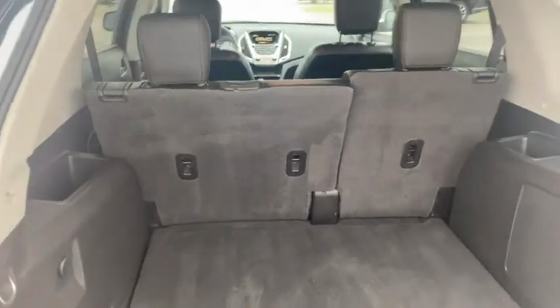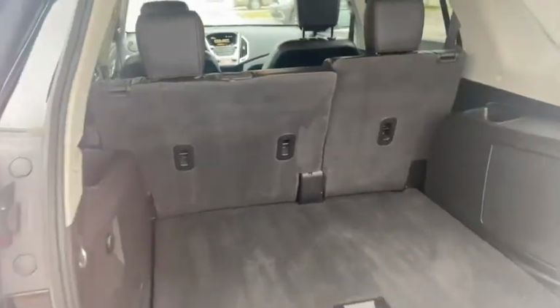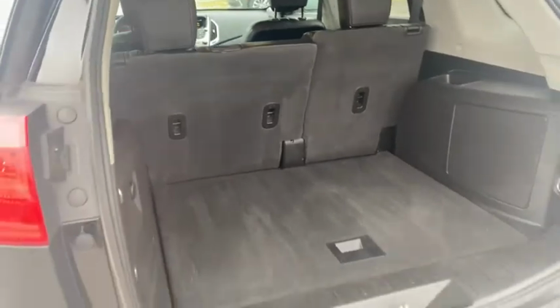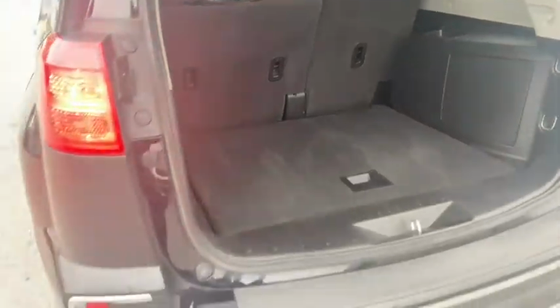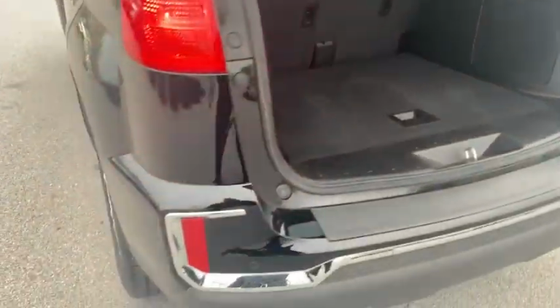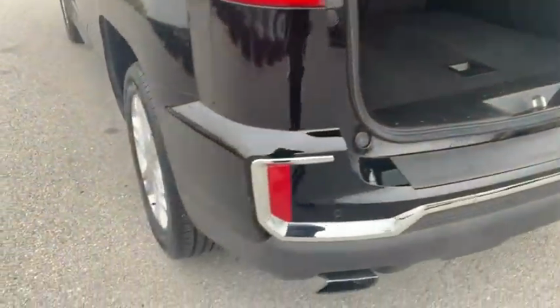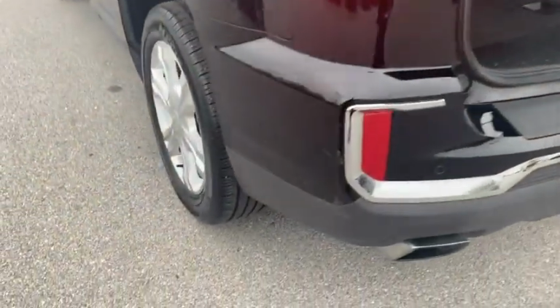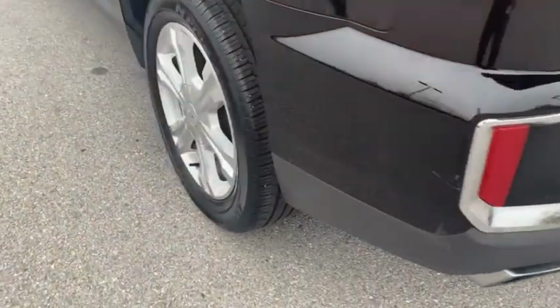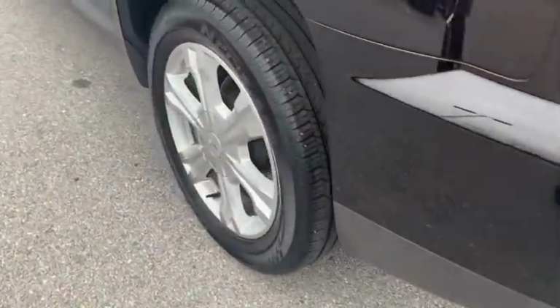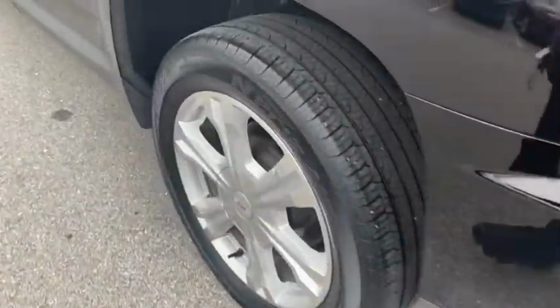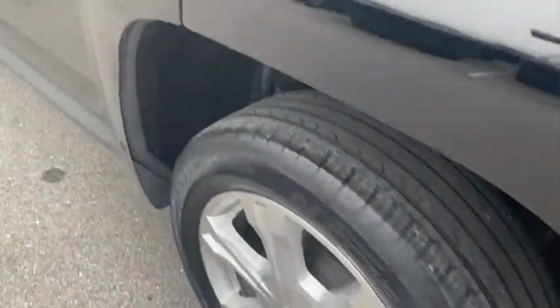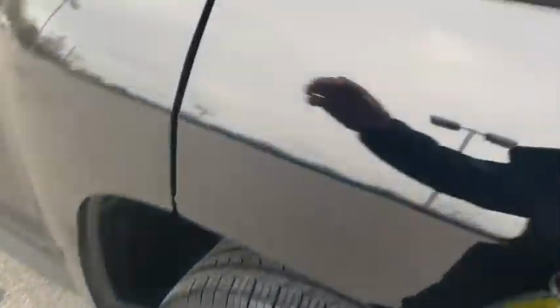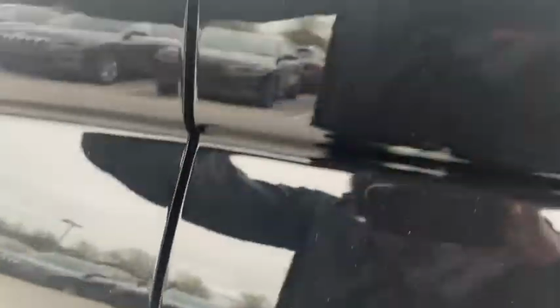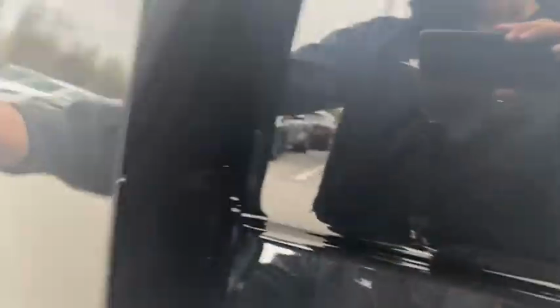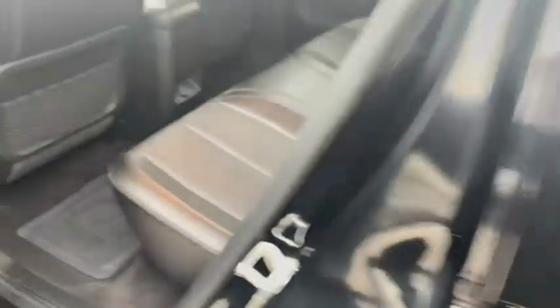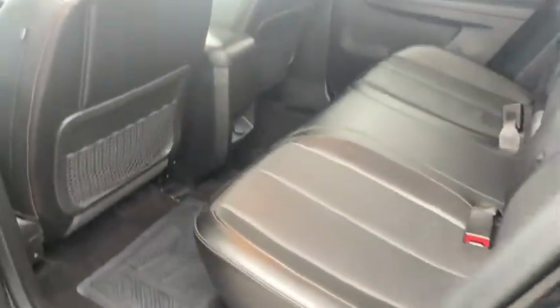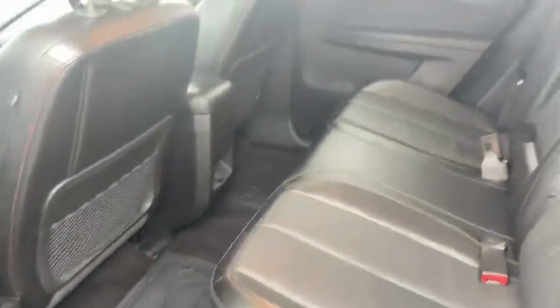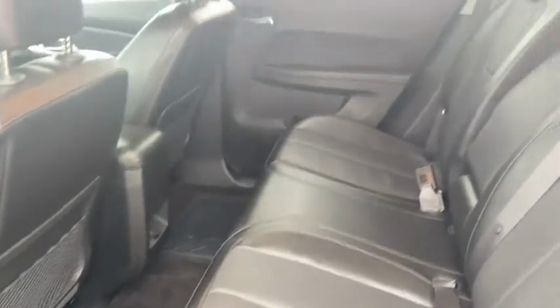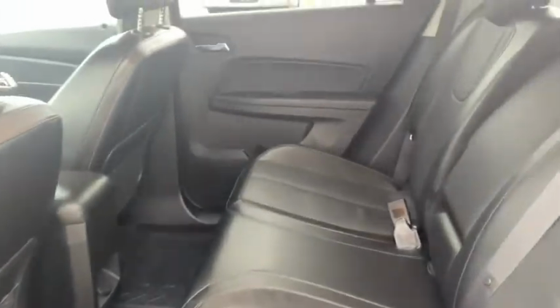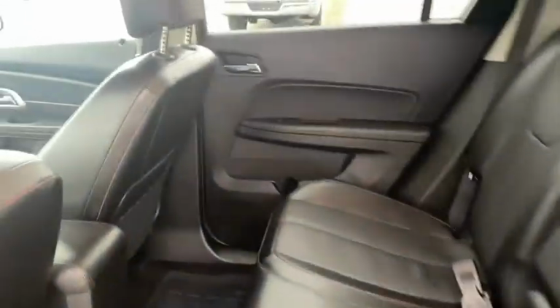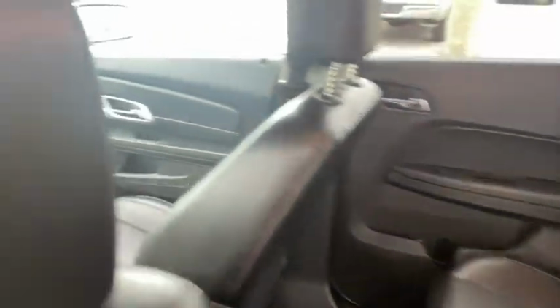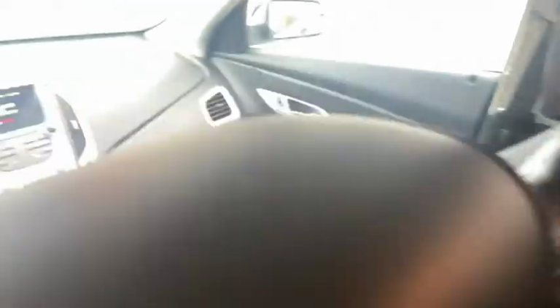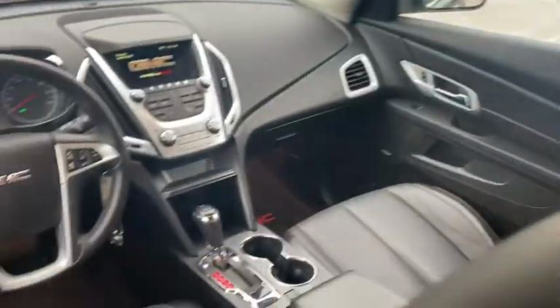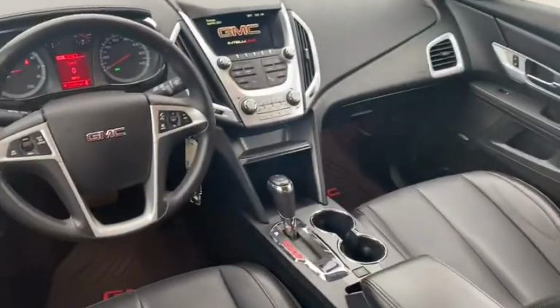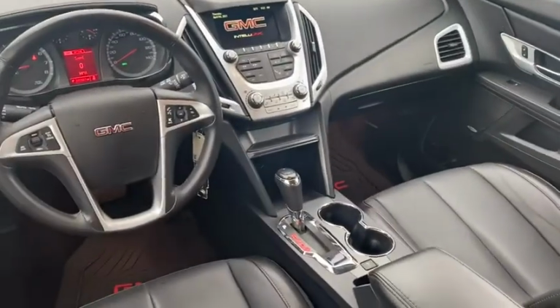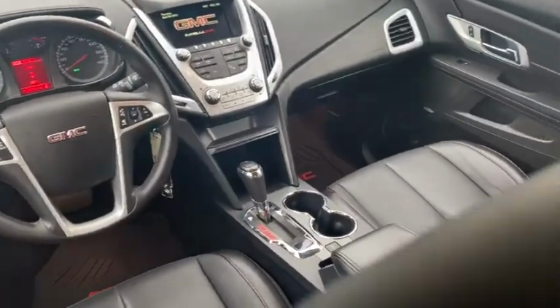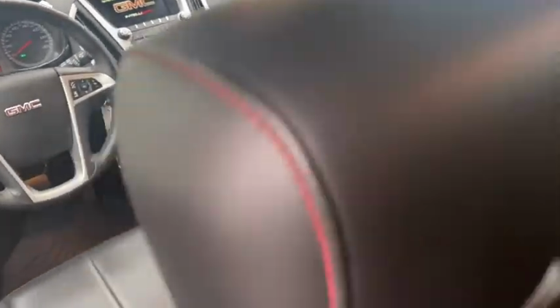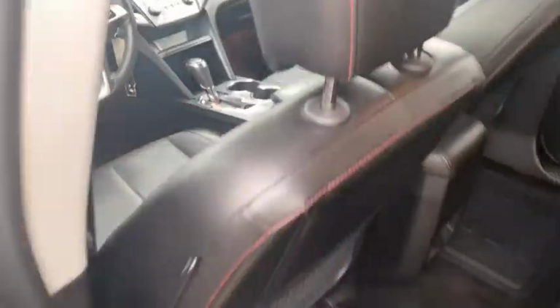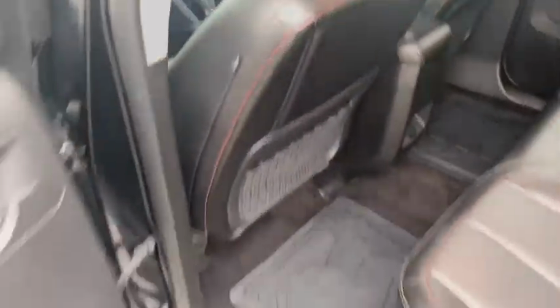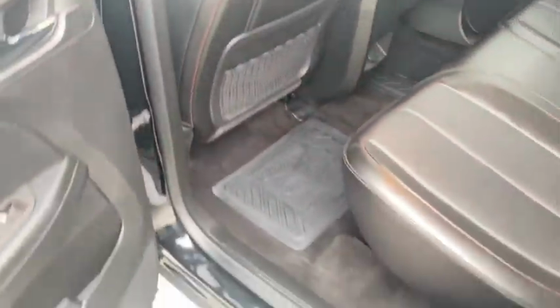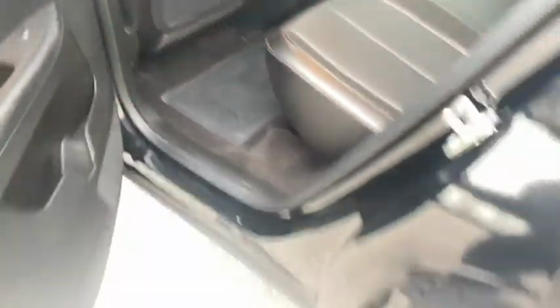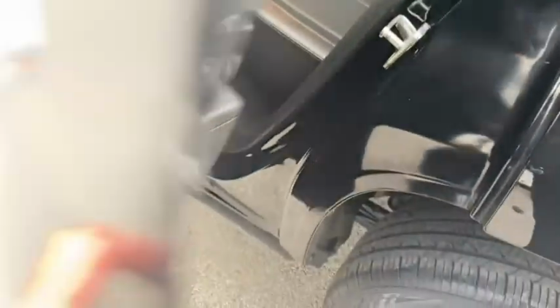An EPA-estimated 32 highway MPG is not bad either. This vehicle has less than 85,000 miles. Here are some of this vehicle's great options.